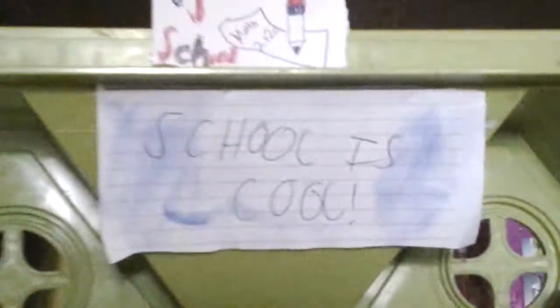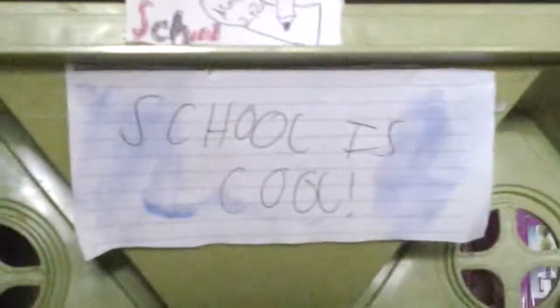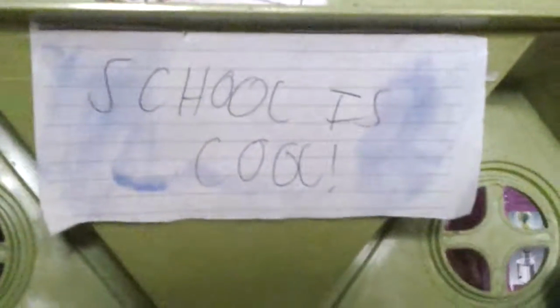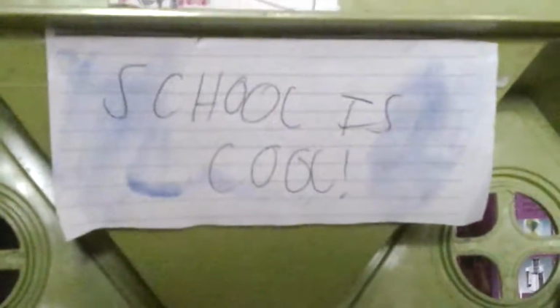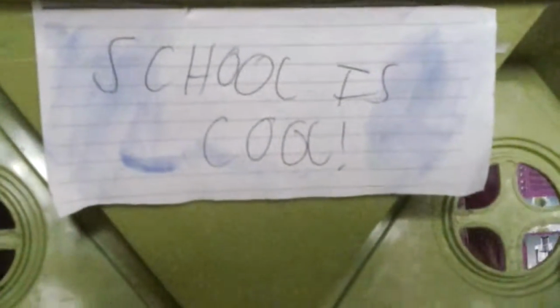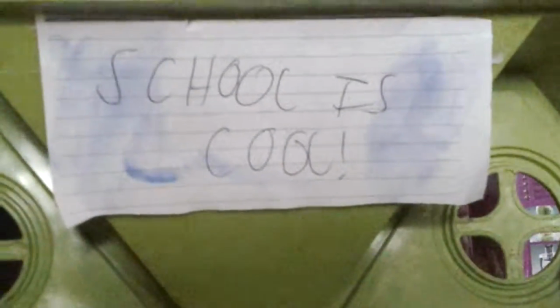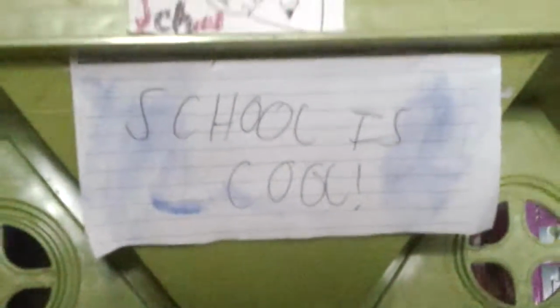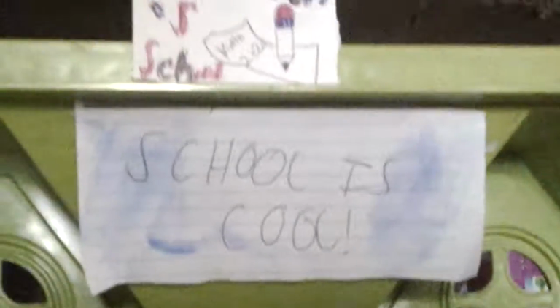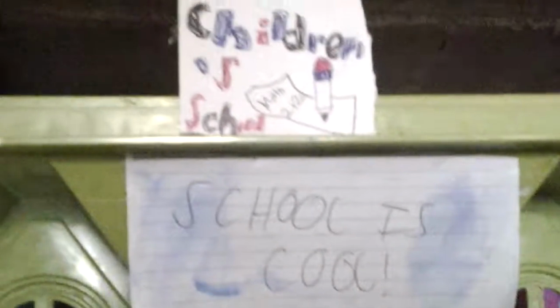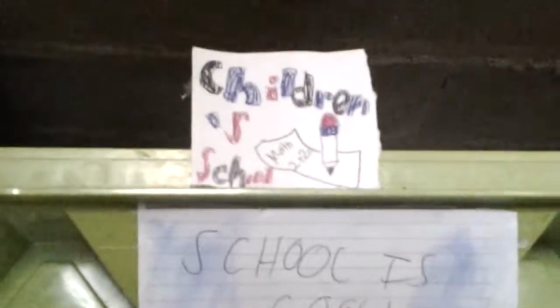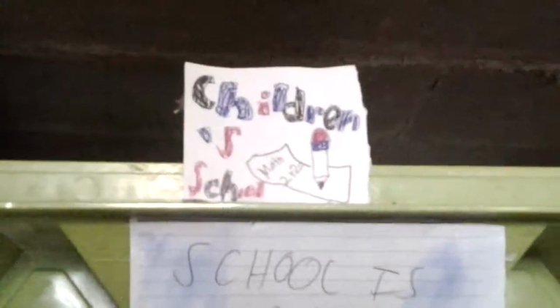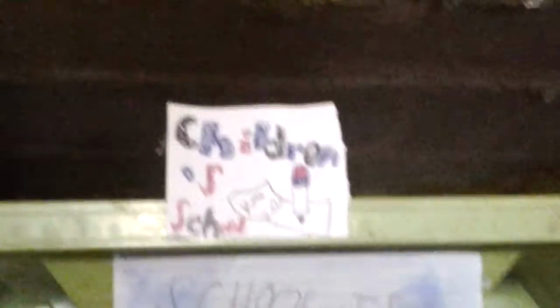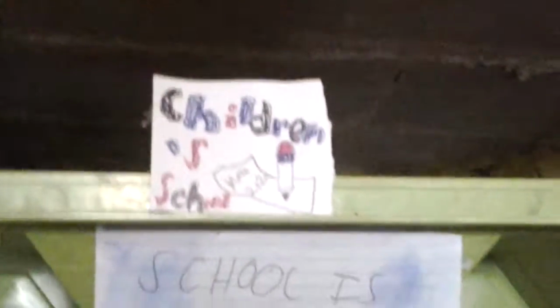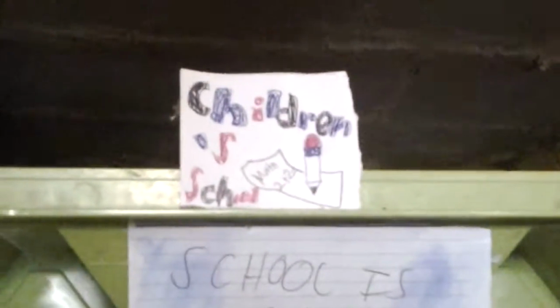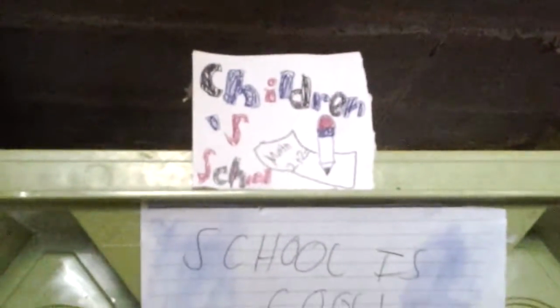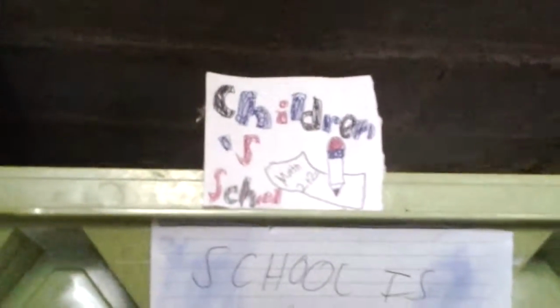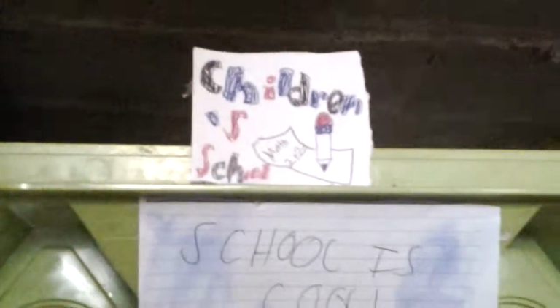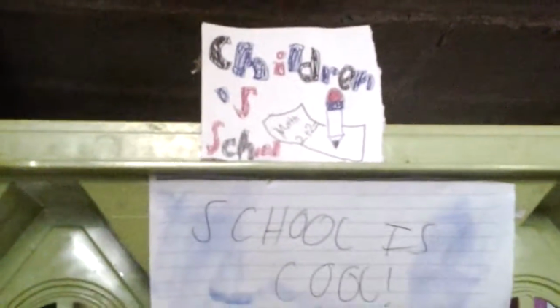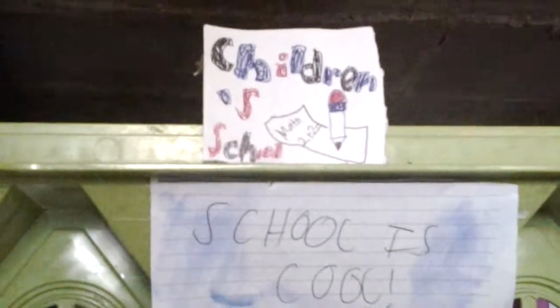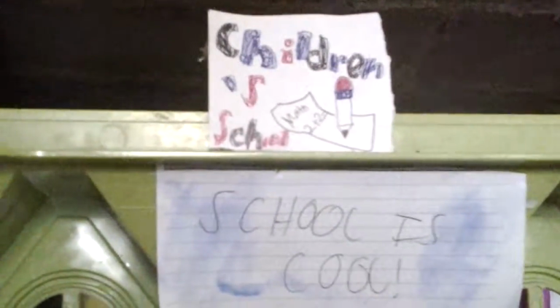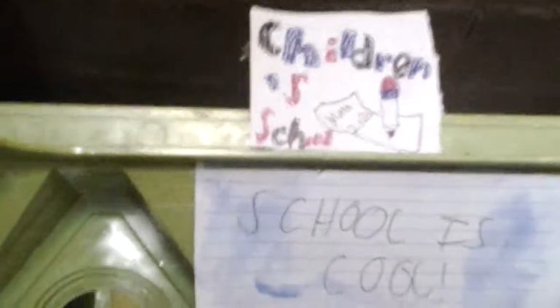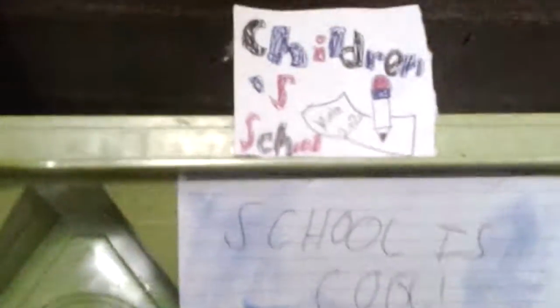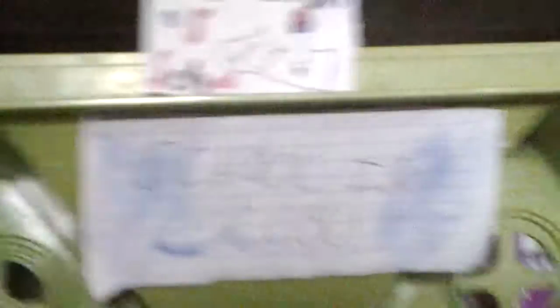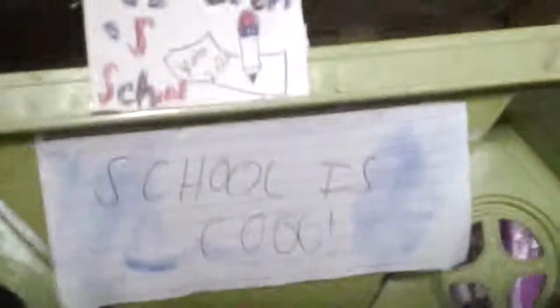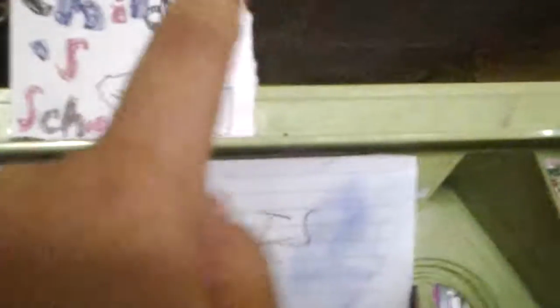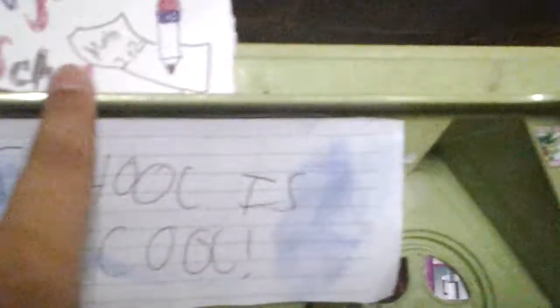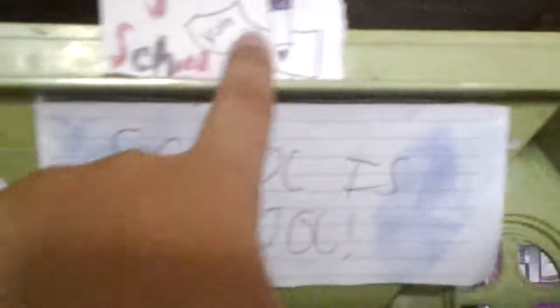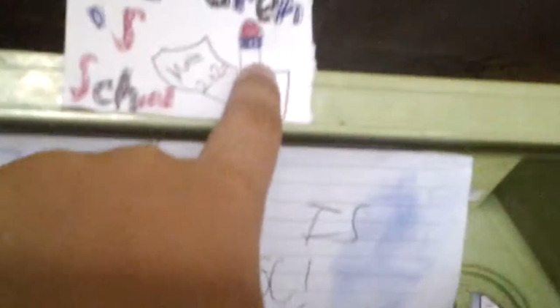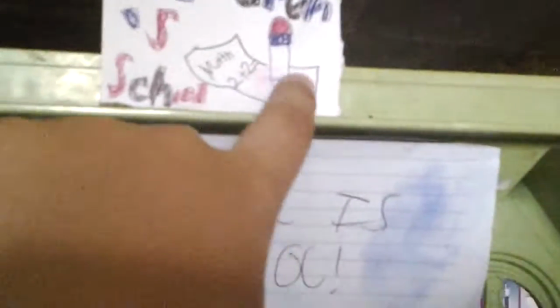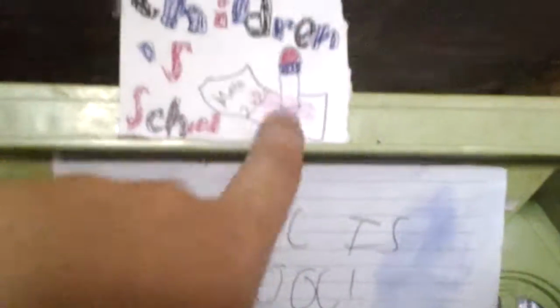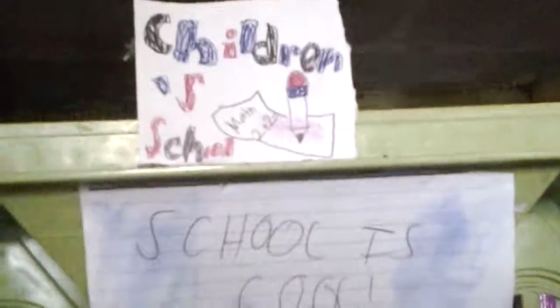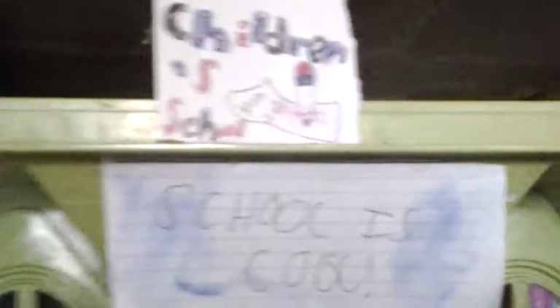It says 'school is cool,' and it says 'children's school.' It's got the math test right there, and there's a pencil.